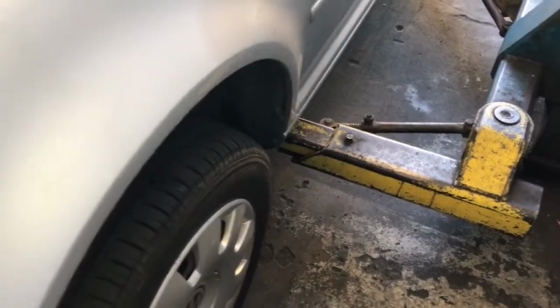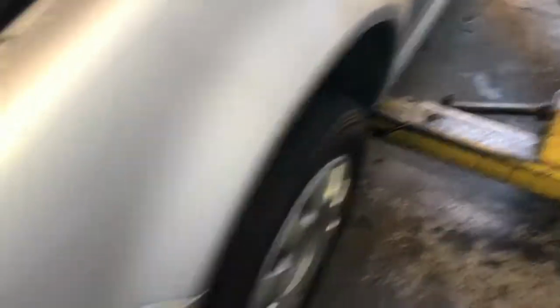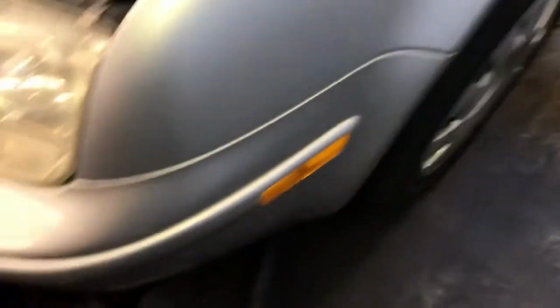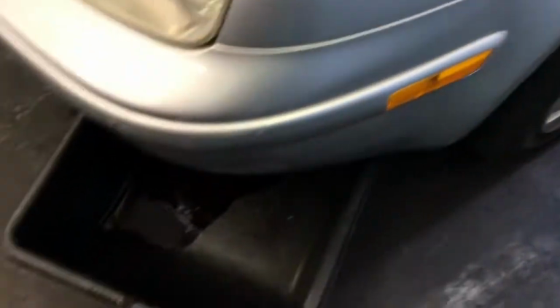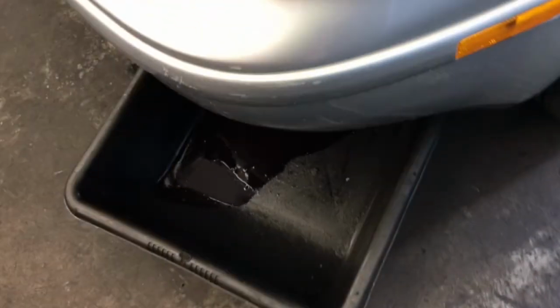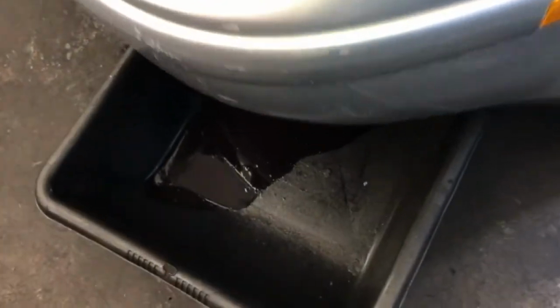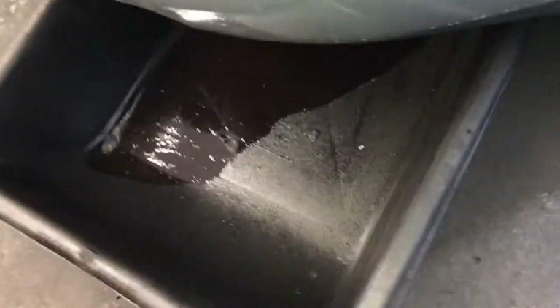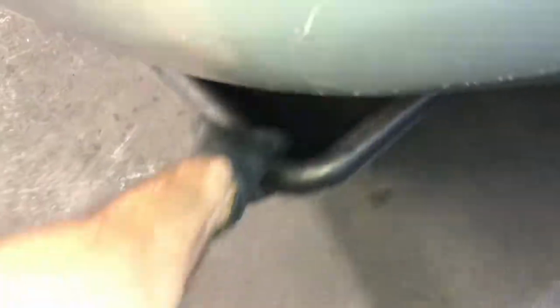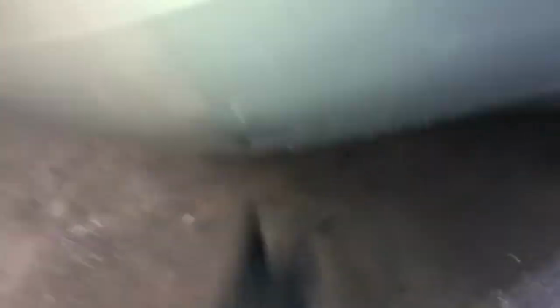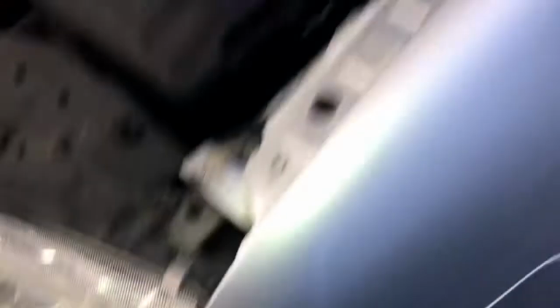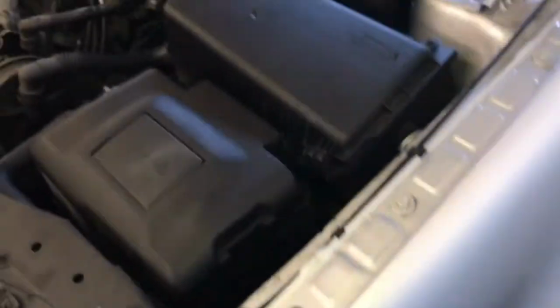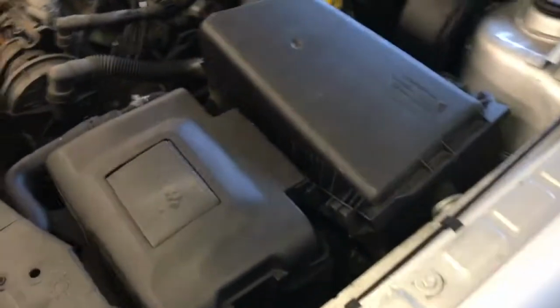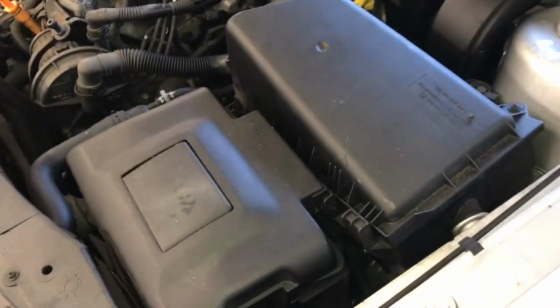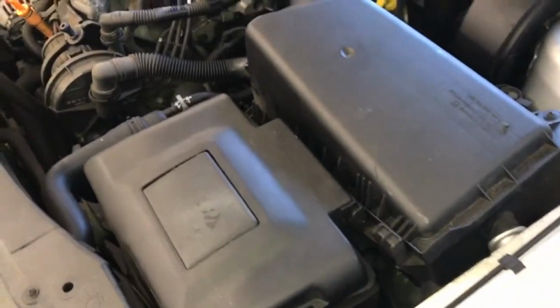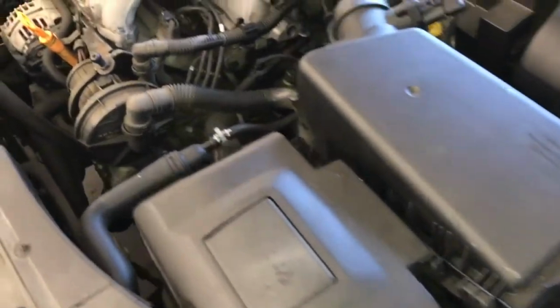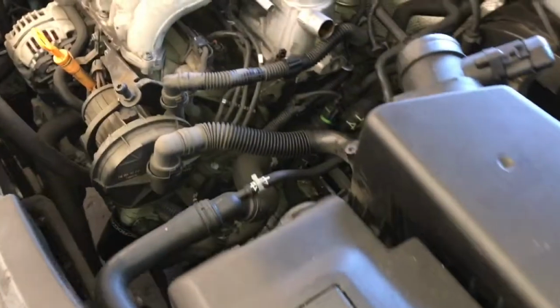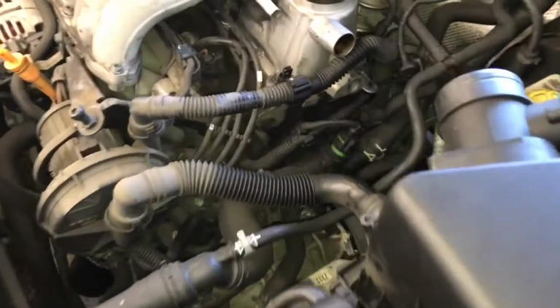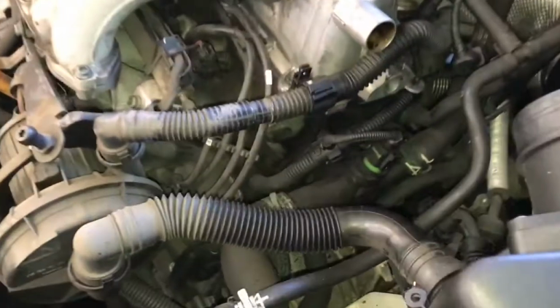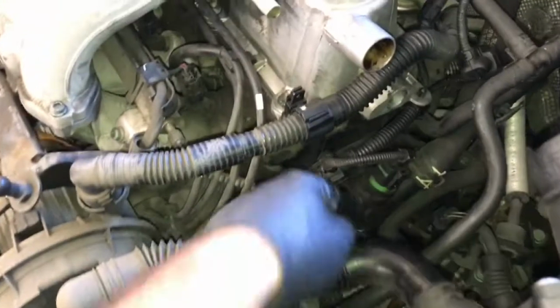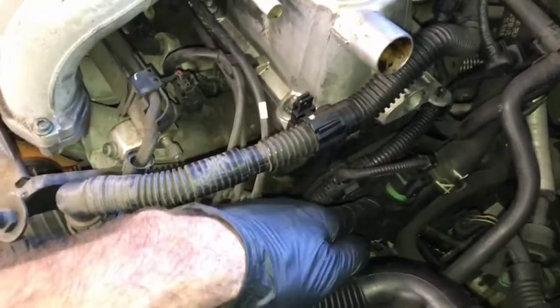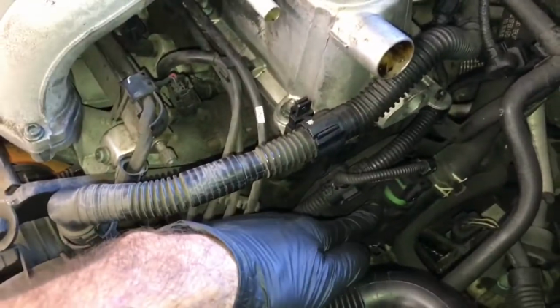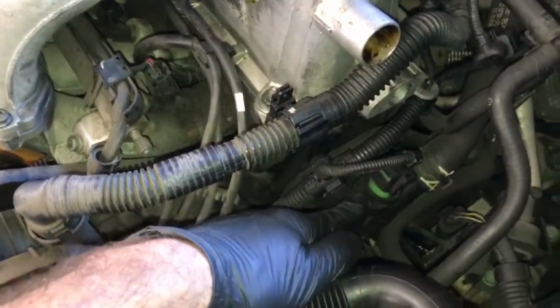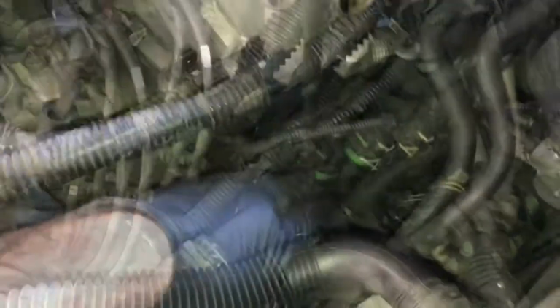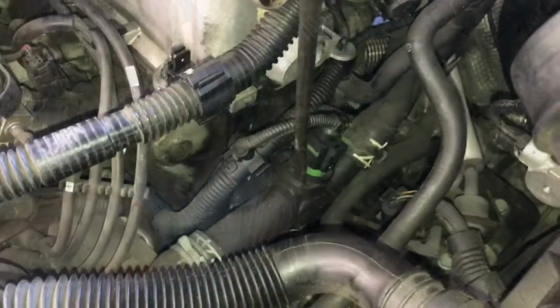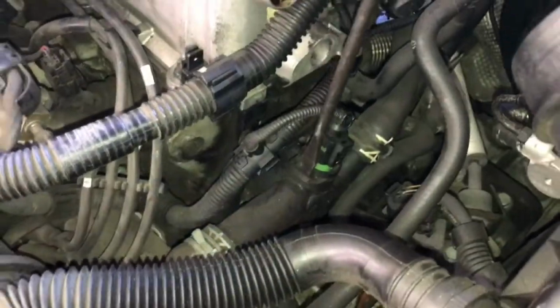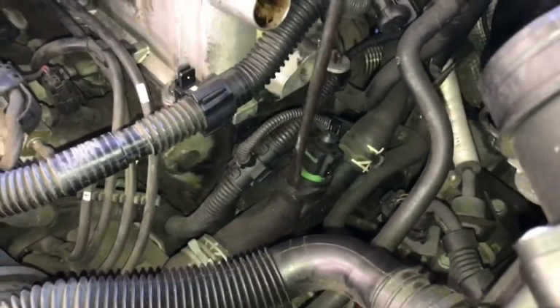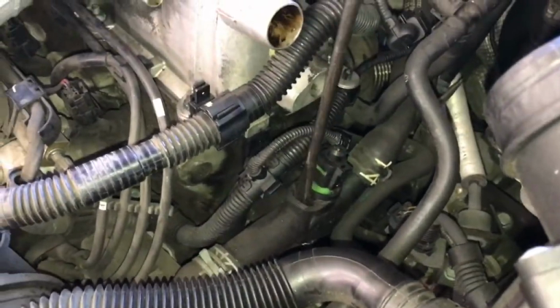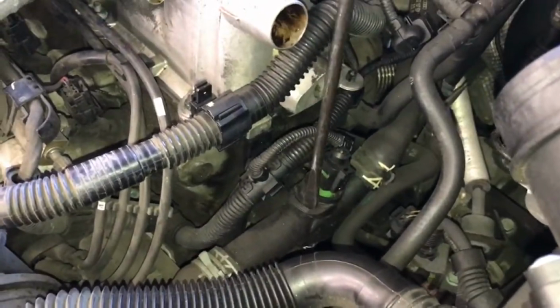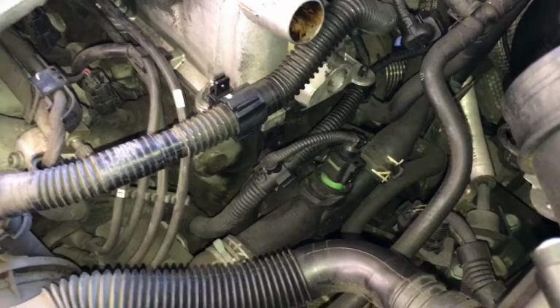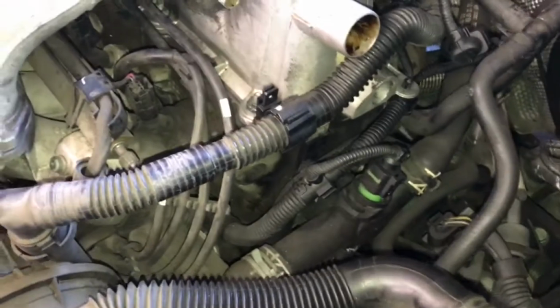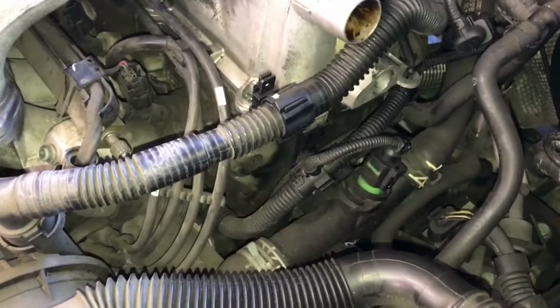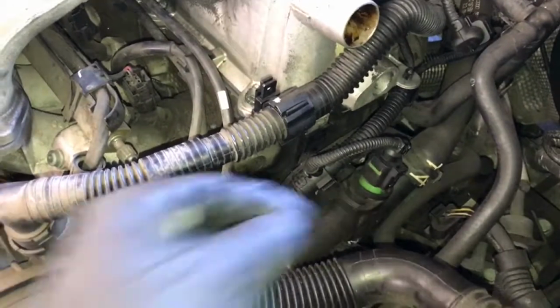Now we're ready to start taking the coolant housing apart. Slide a coolant bucket underneath the vehicle, then start removing the coolant housing. Begin by removing the clip with a screwdriver — put it in and twist.